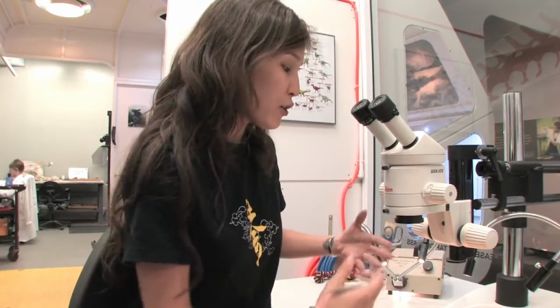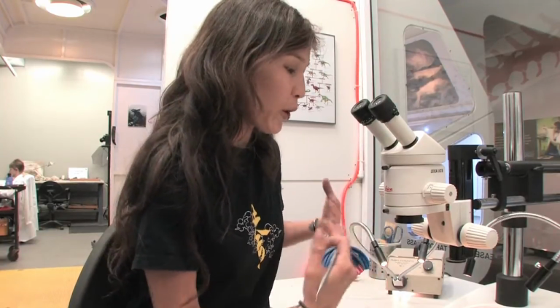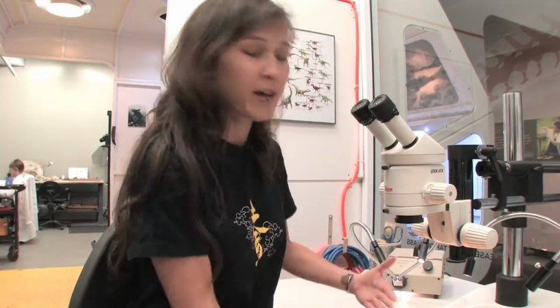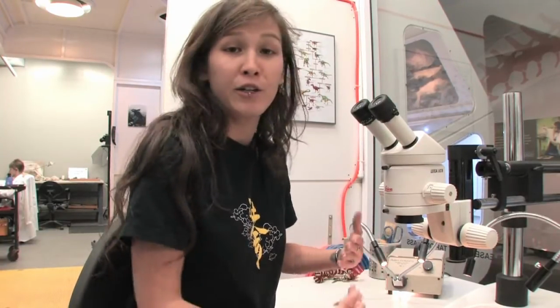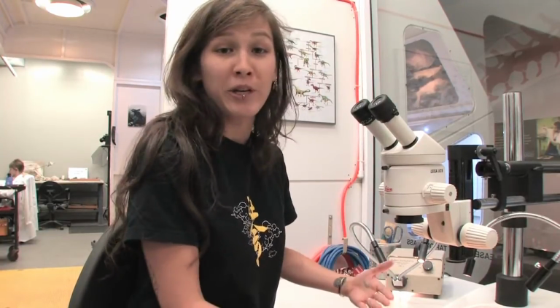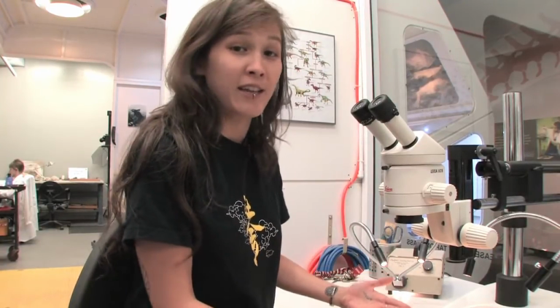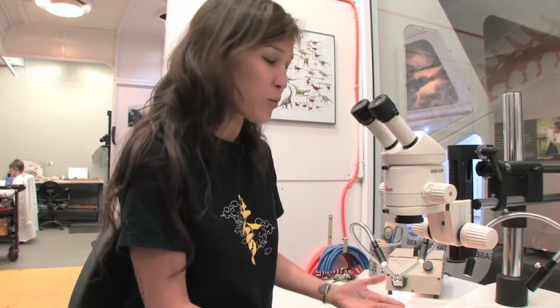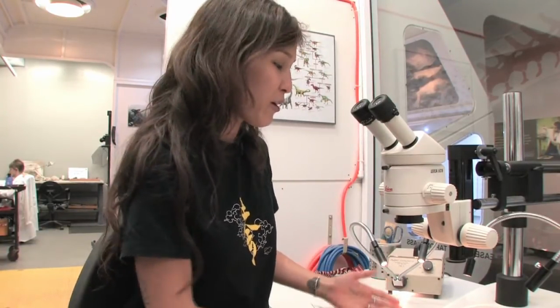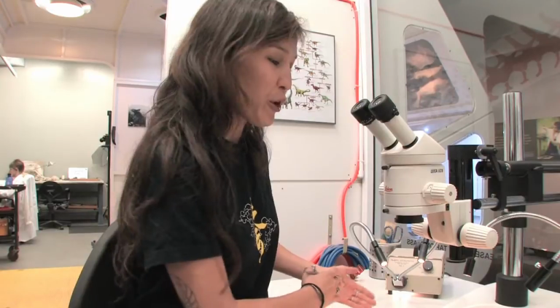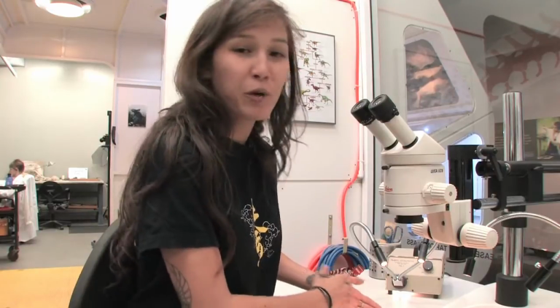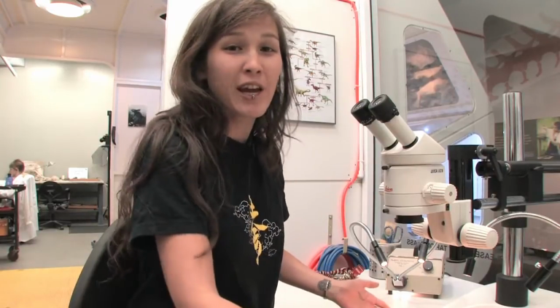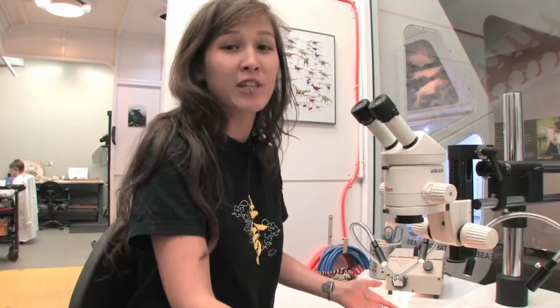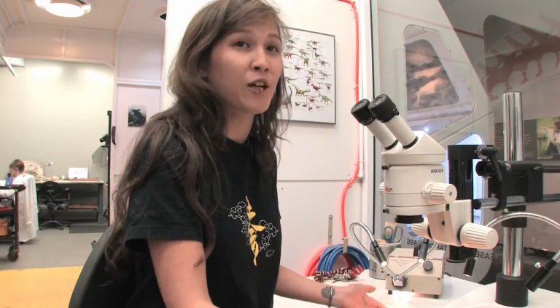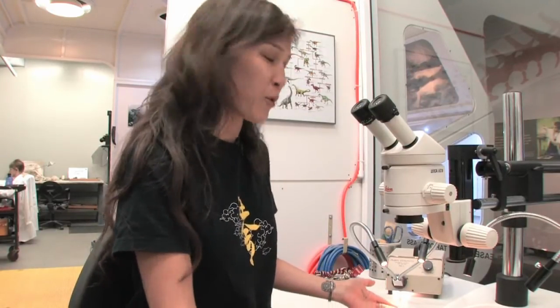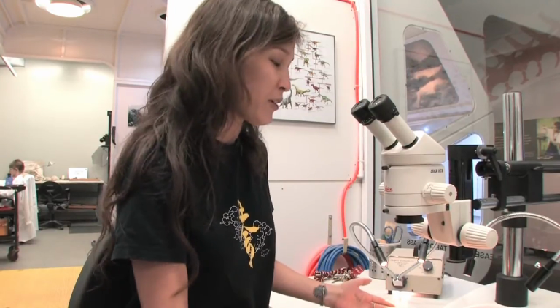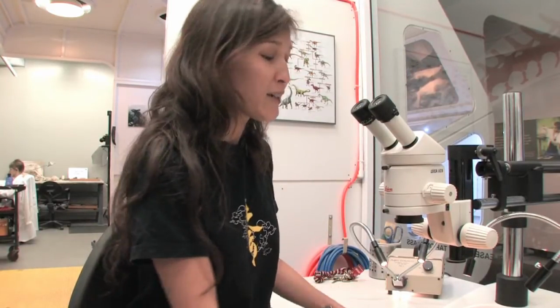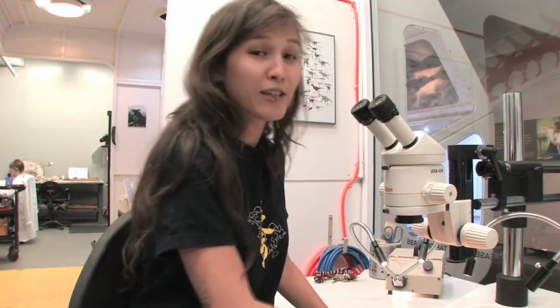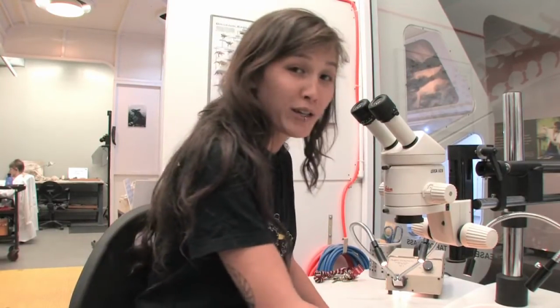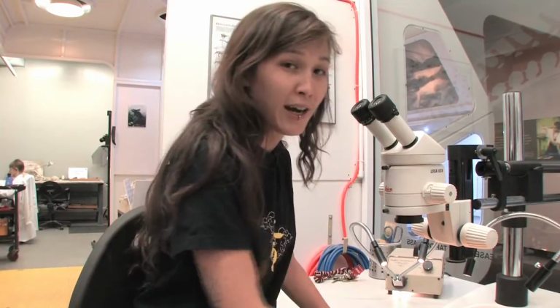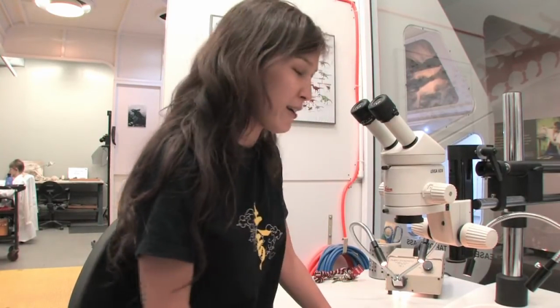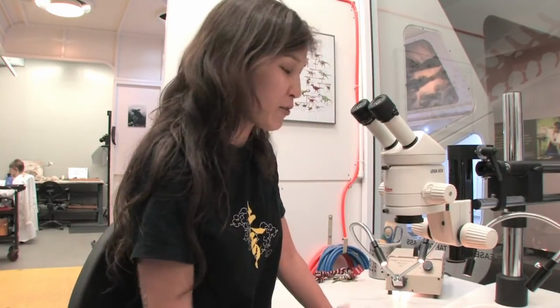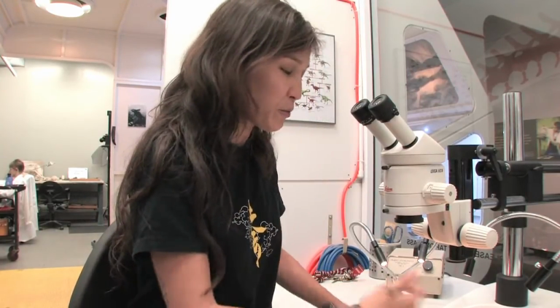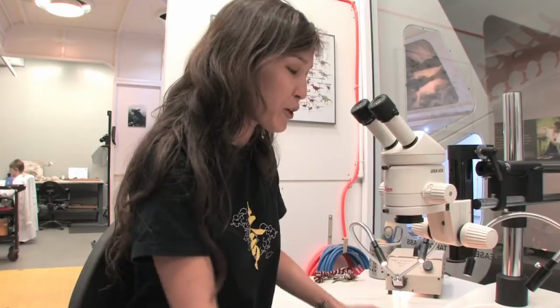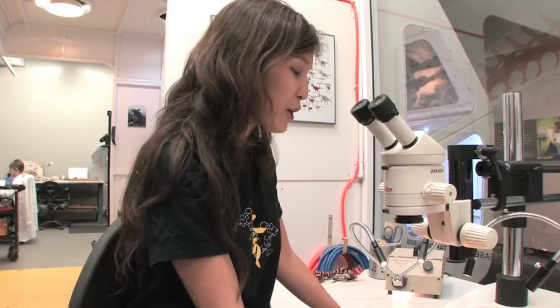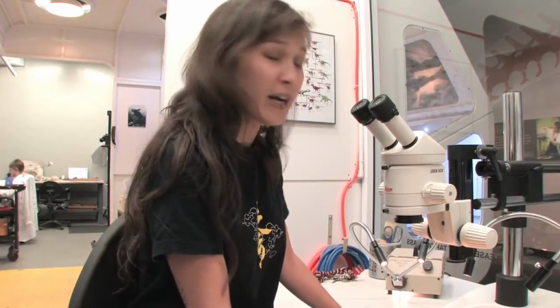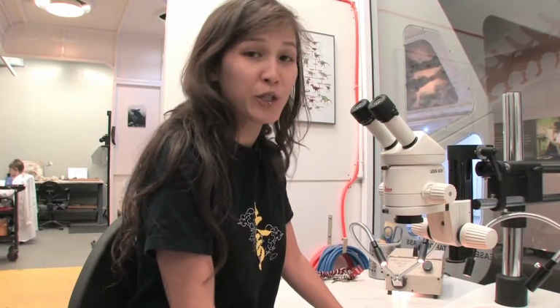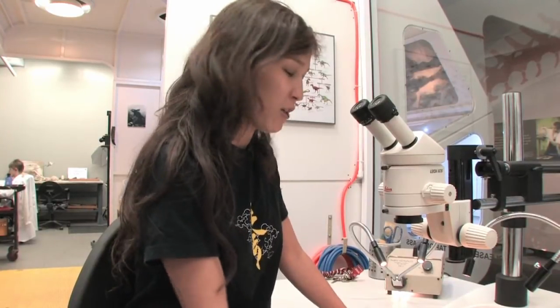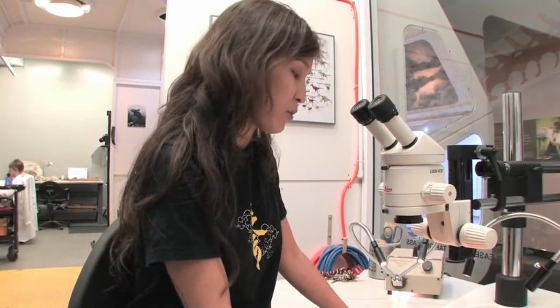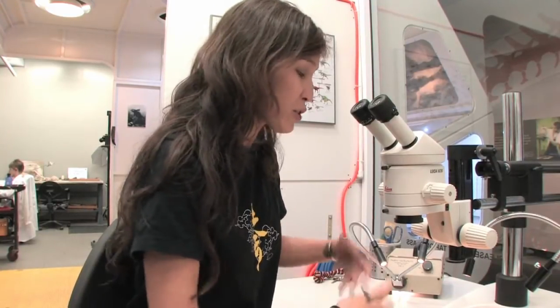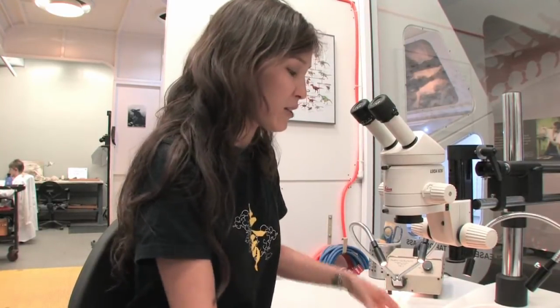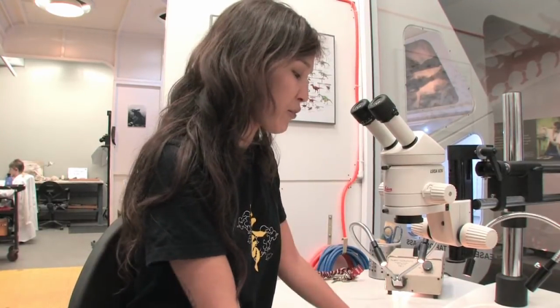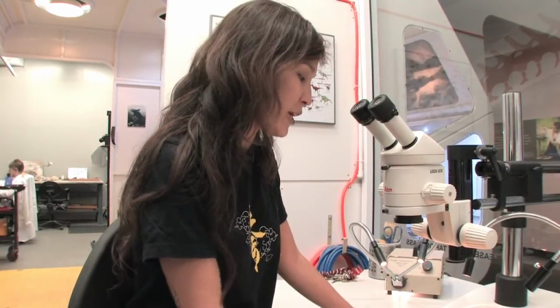So when you get a new species like this one, where you have pretty much every detail of its morphology, at least on one side, preserved, you can actually extract a lot of information.